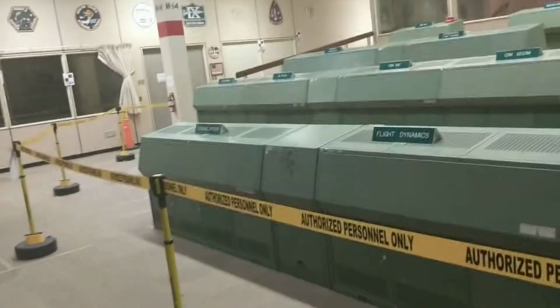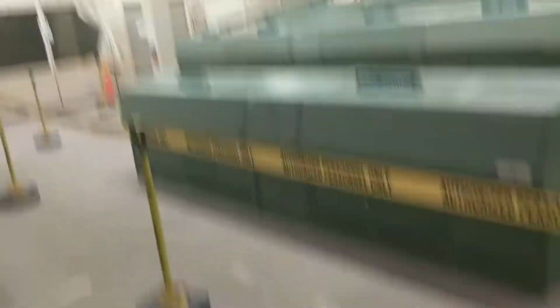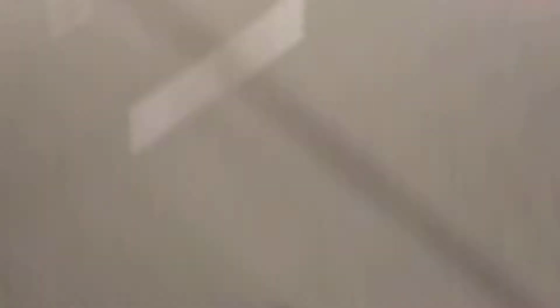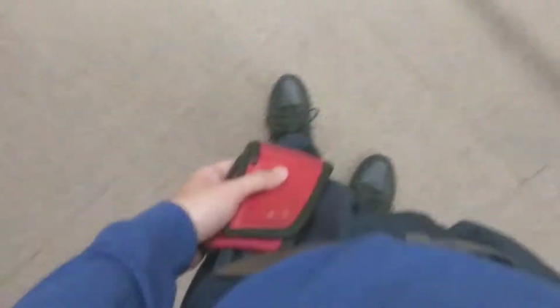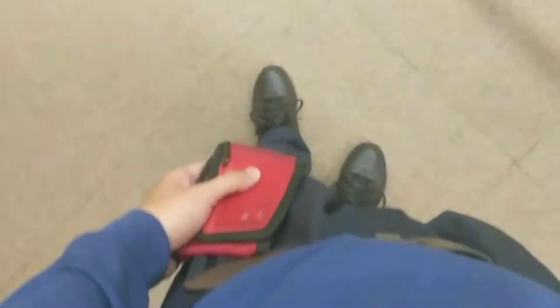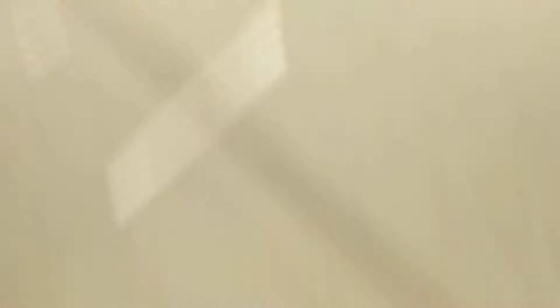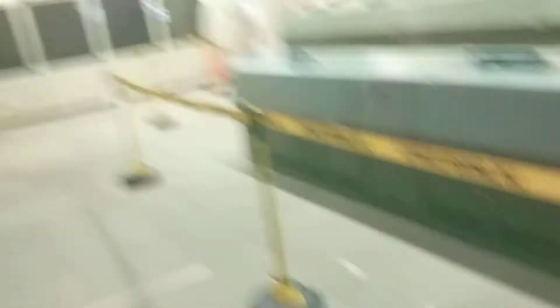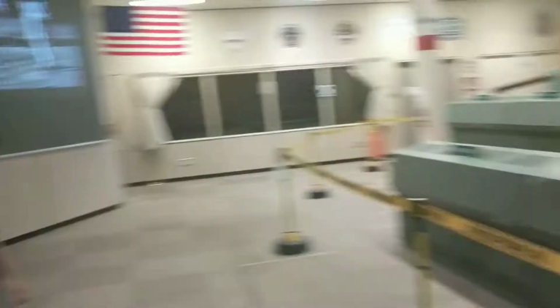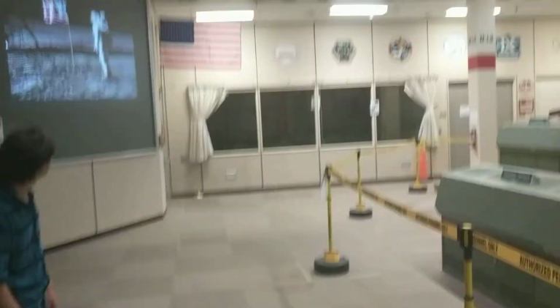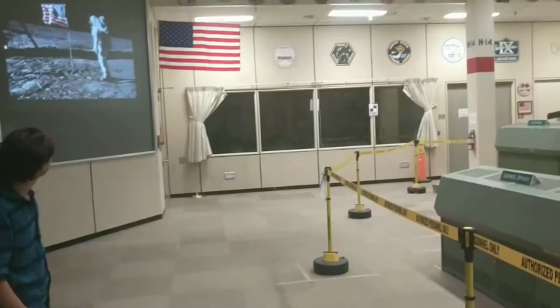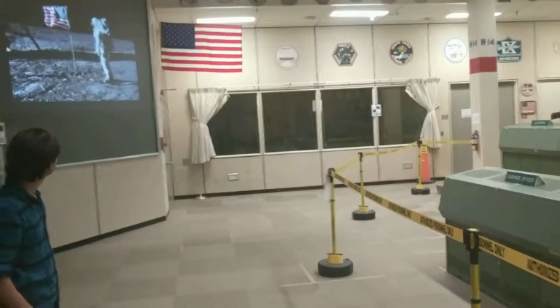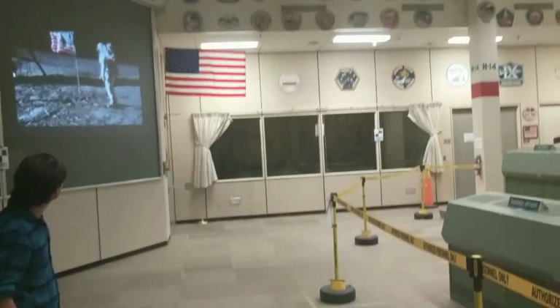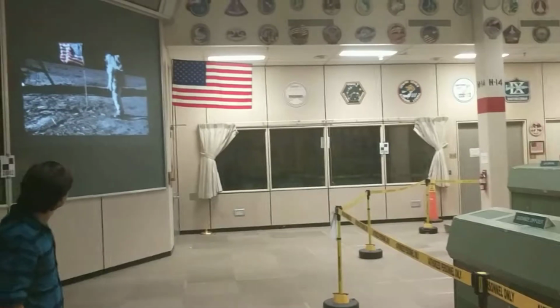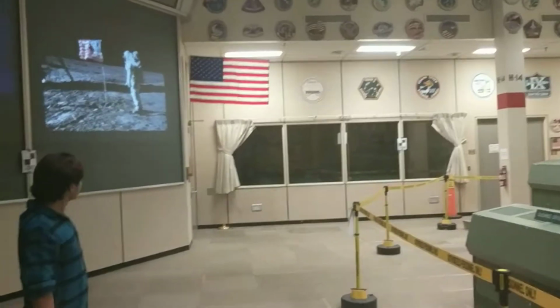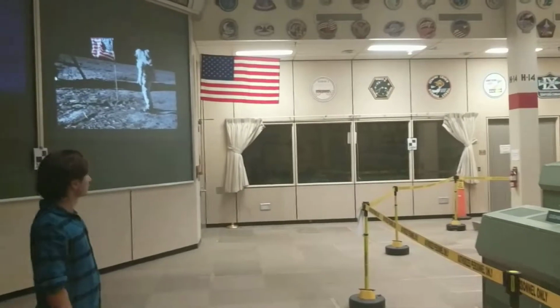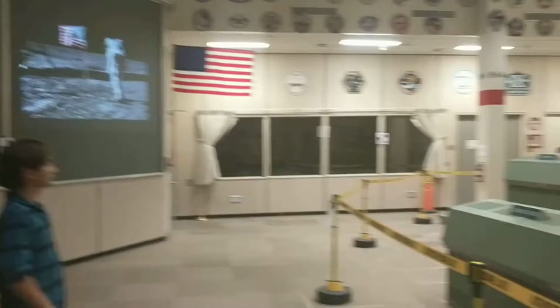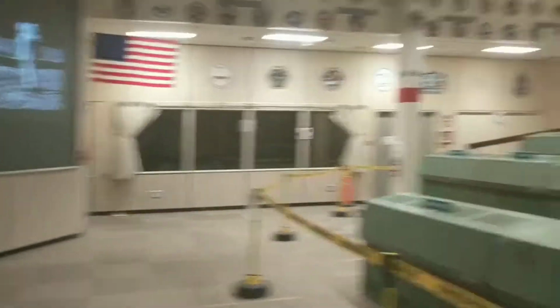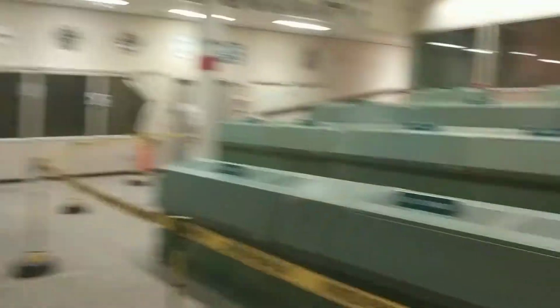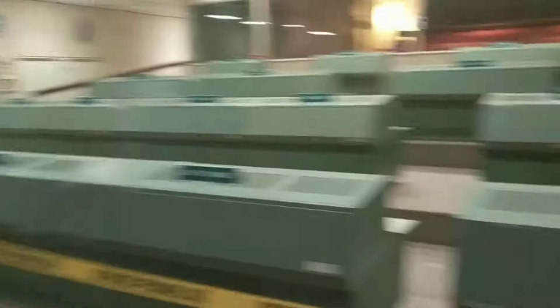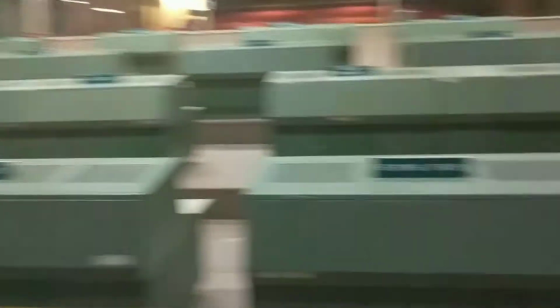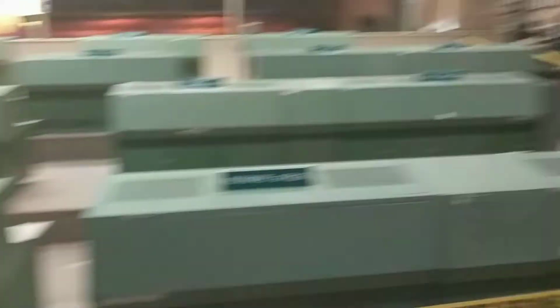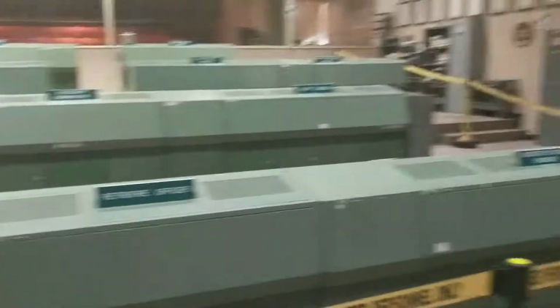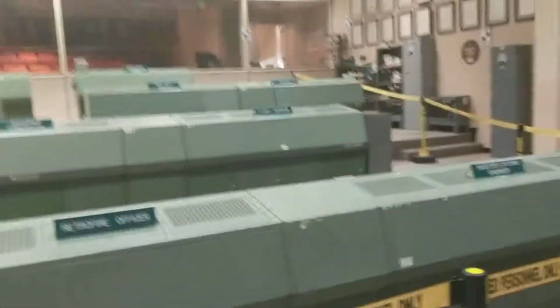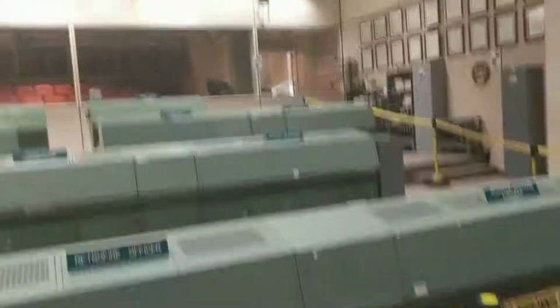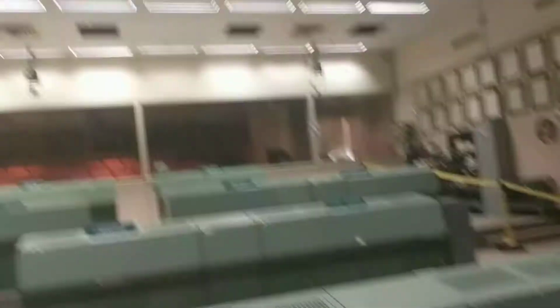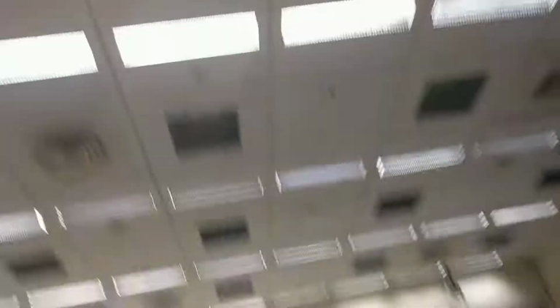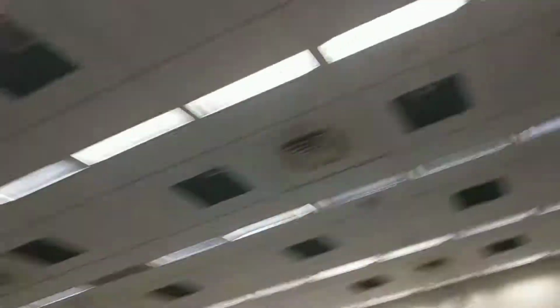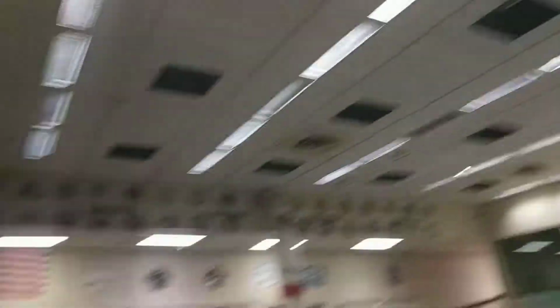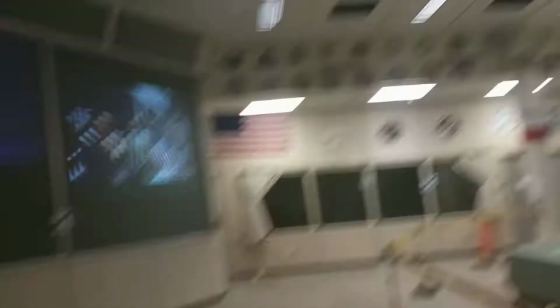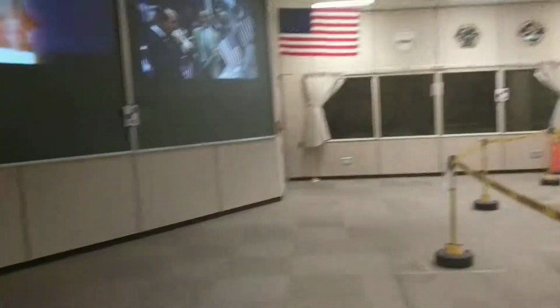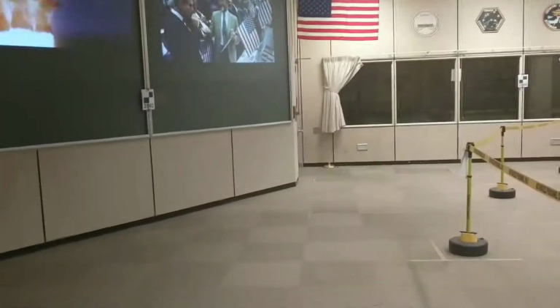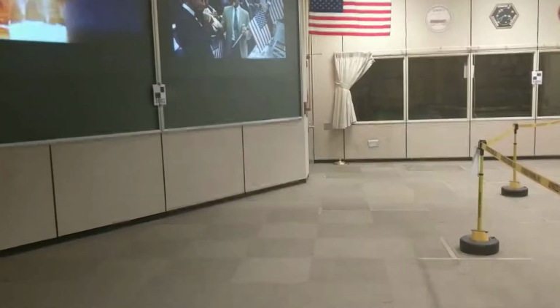But when they came back, they knew all the other missions were going to be flown out of this room, so that crew — Walt Cunningham, Don Eisele, and Wally Schirra — asked if they could put their plaque up here.